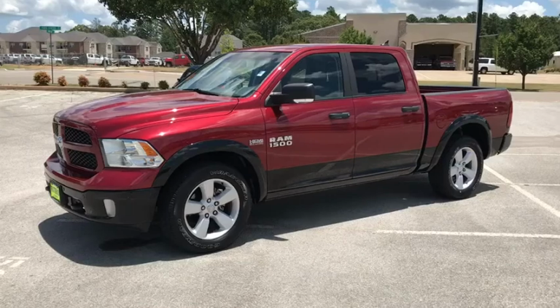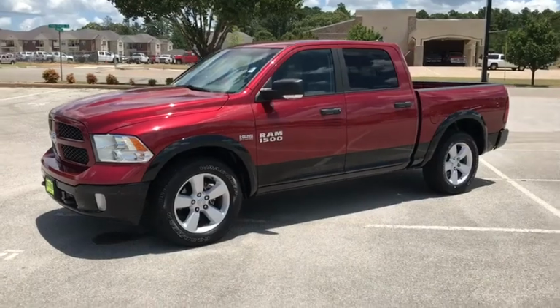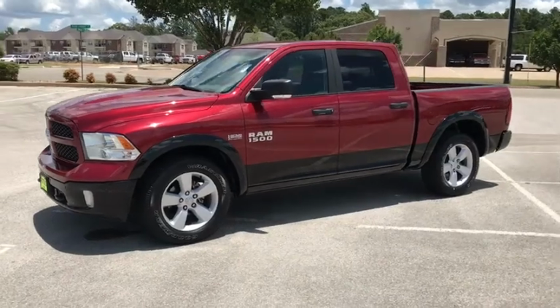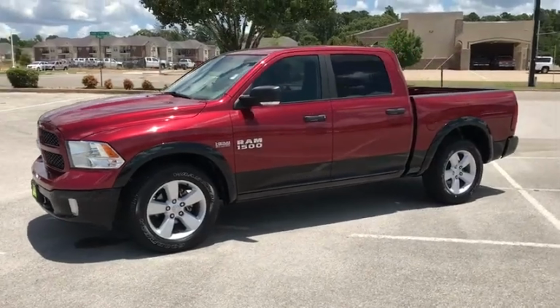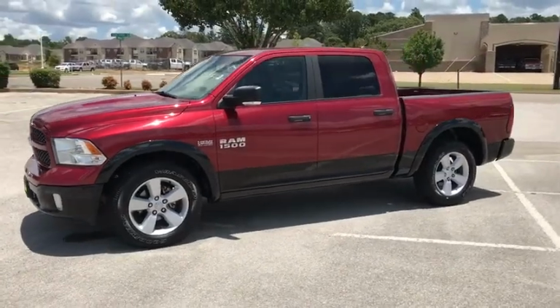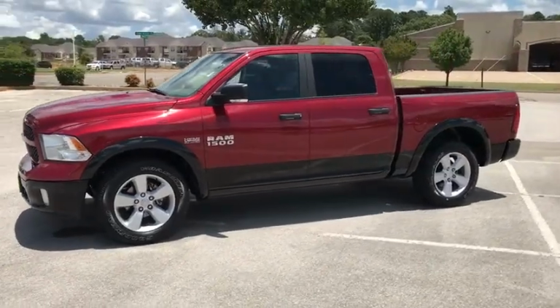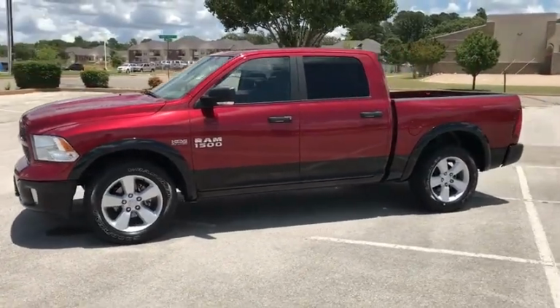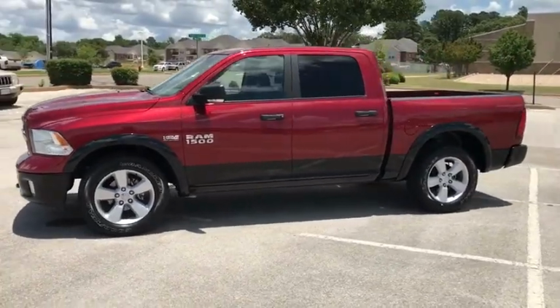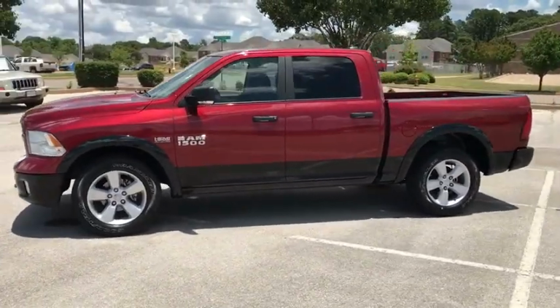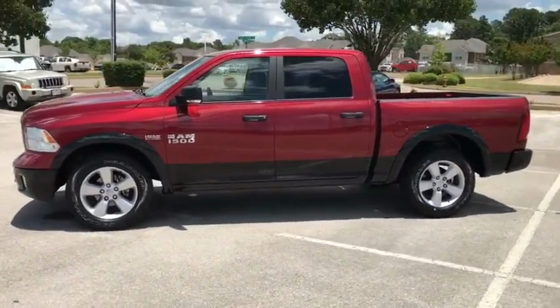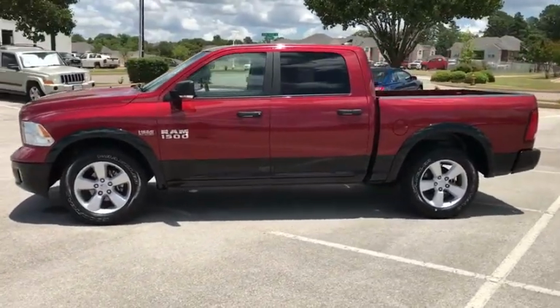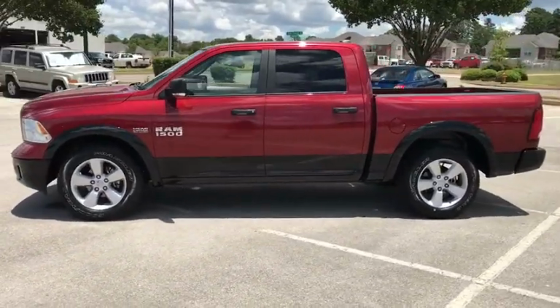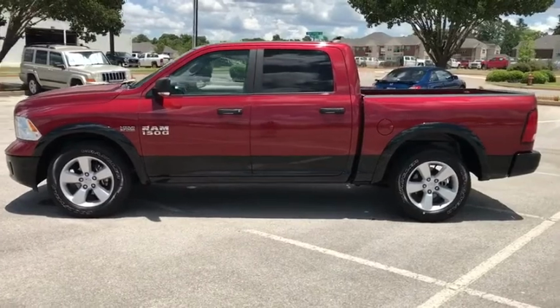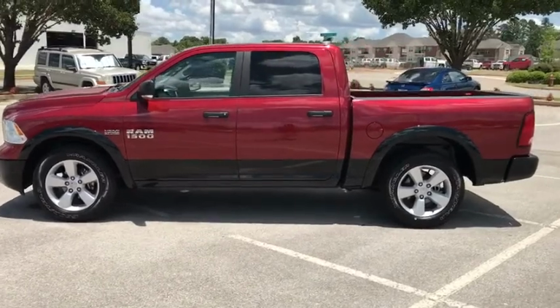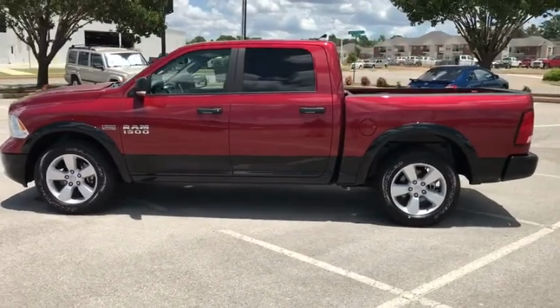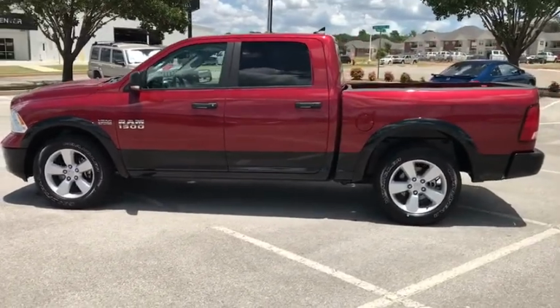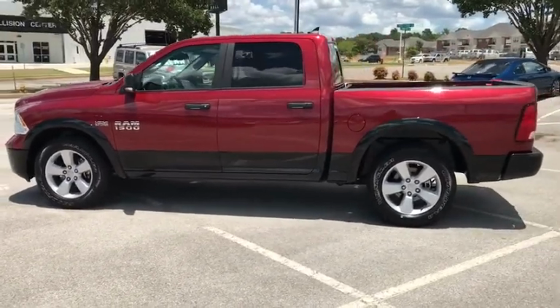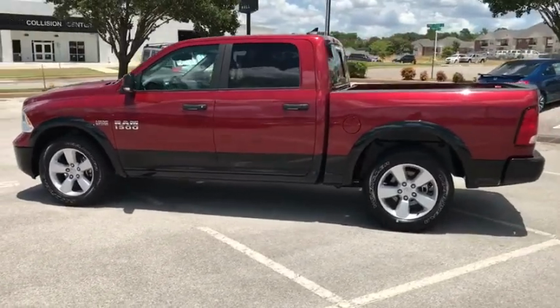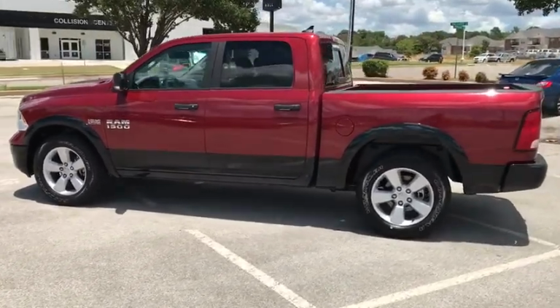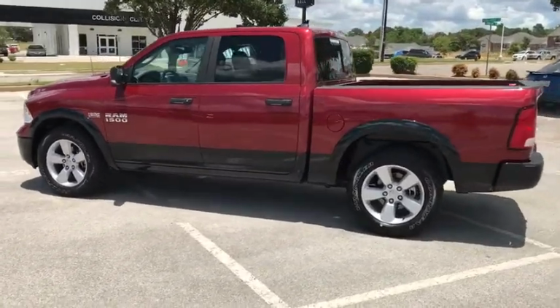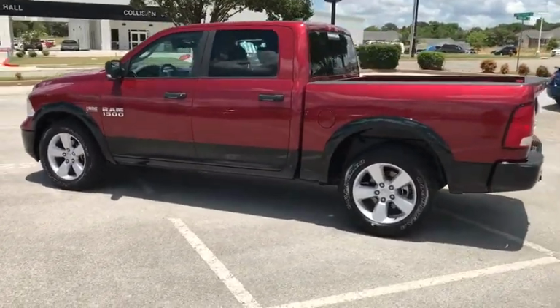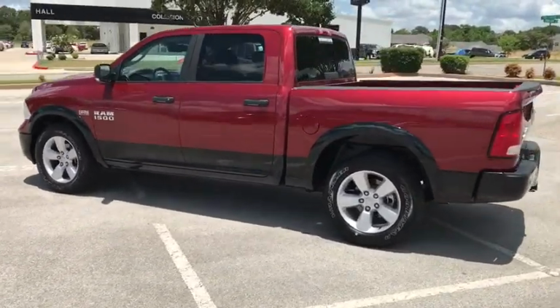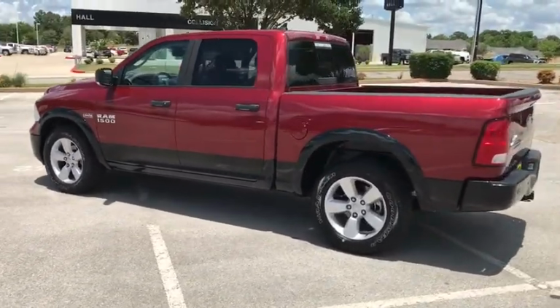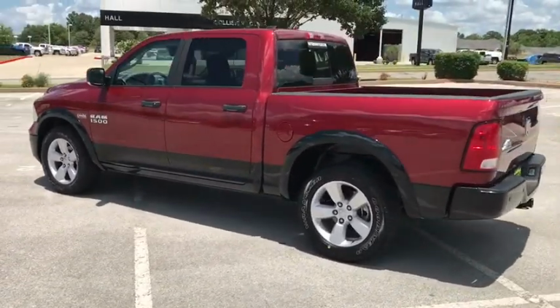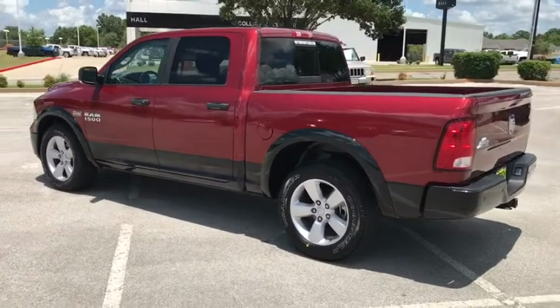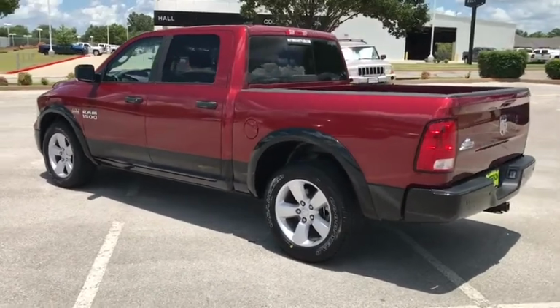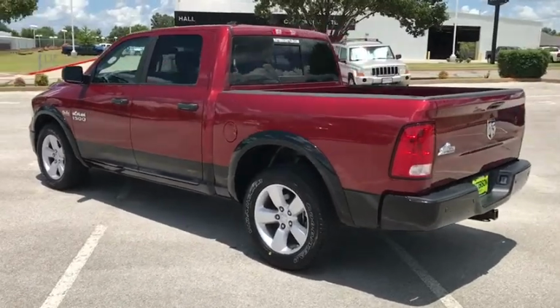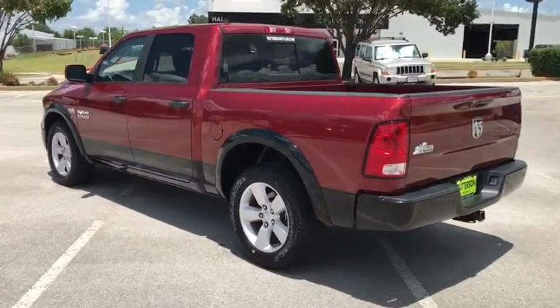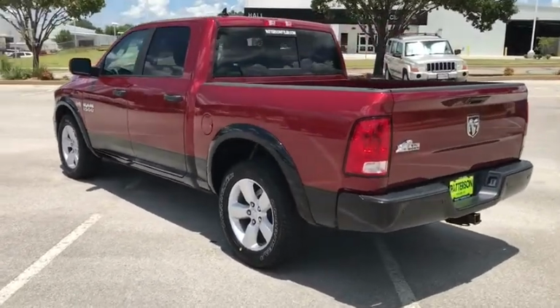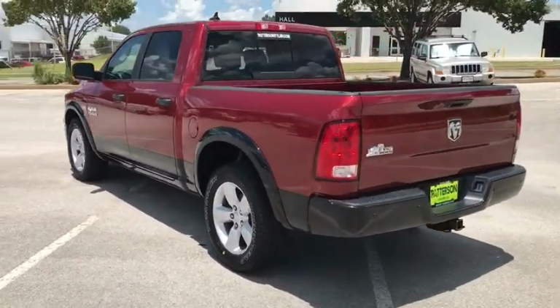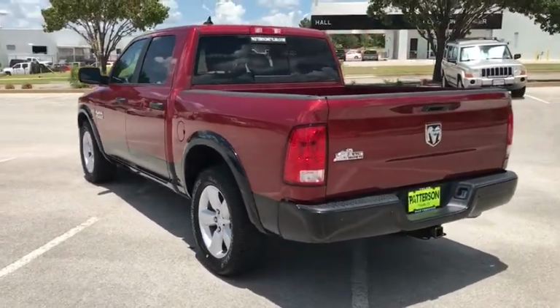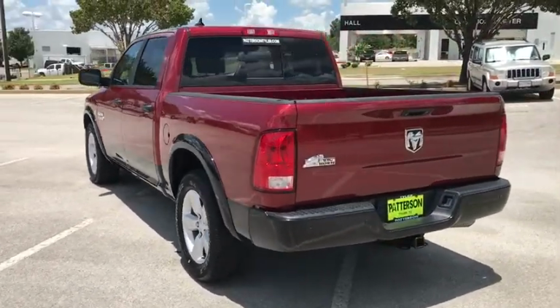The 2015 Ram 1500. The Ram 1500 went against the Chevrolet Silverado, Ford F-150, and Toyota Tundra, which are all excellent trucks in their own right. The Ram took home the prize for its well-rounded strengths.